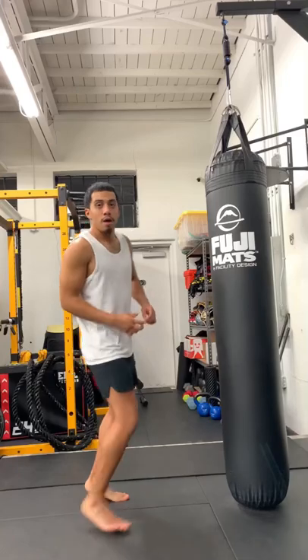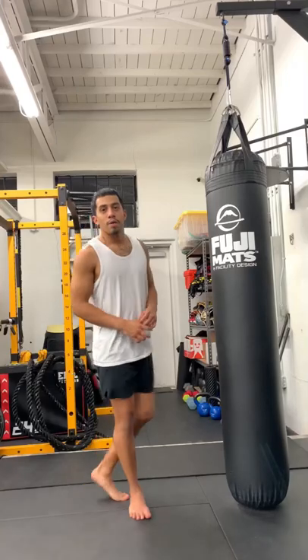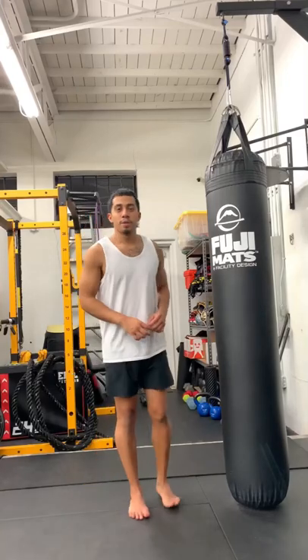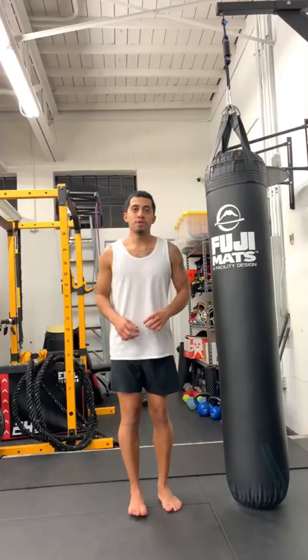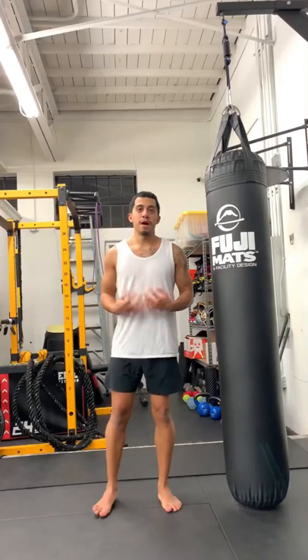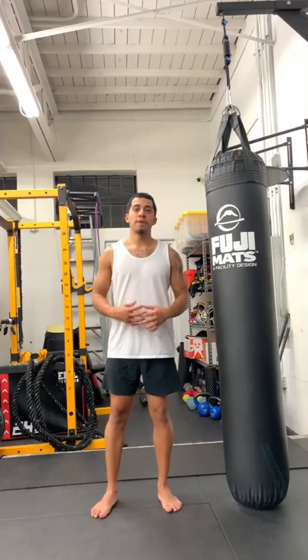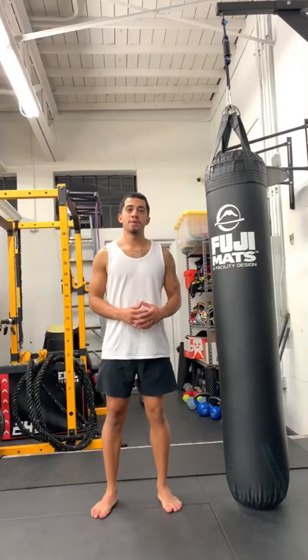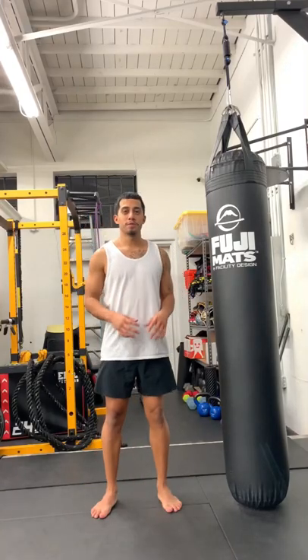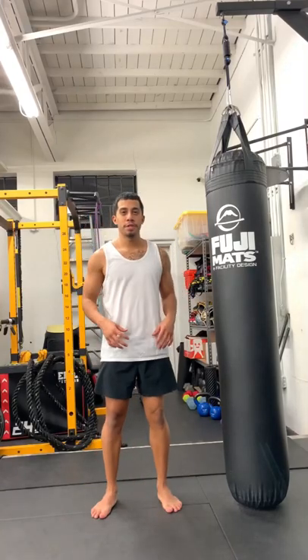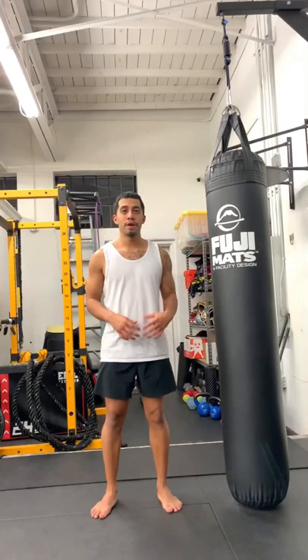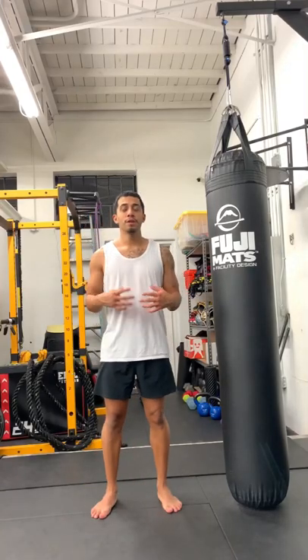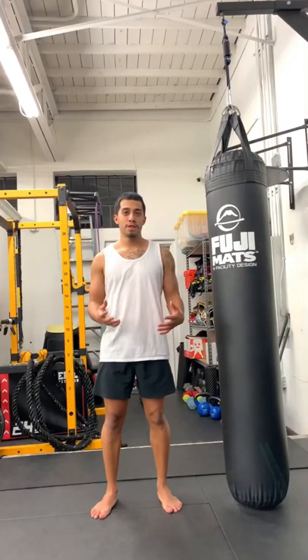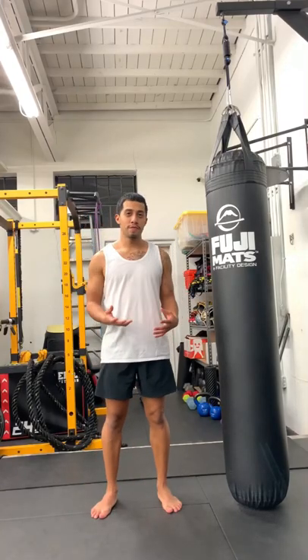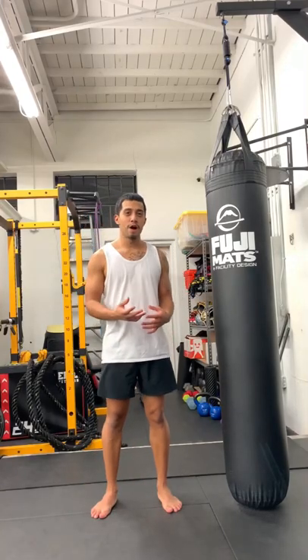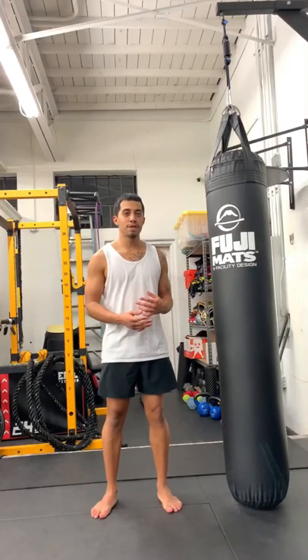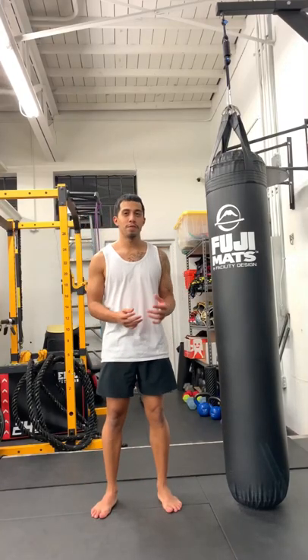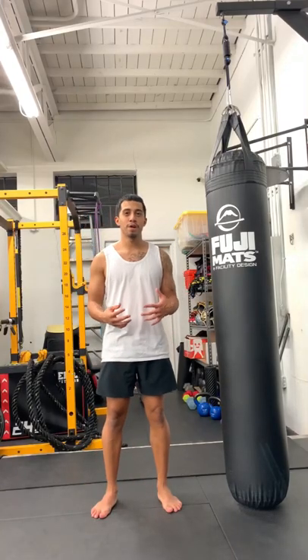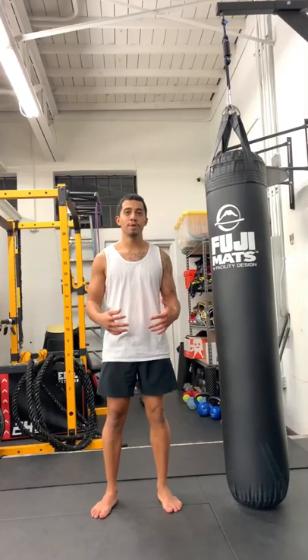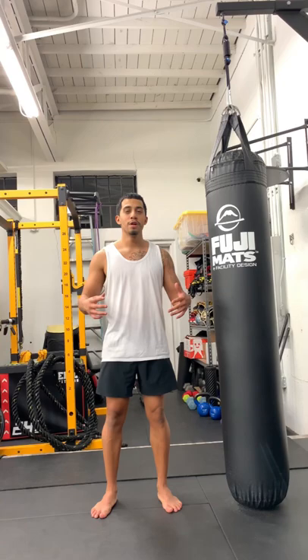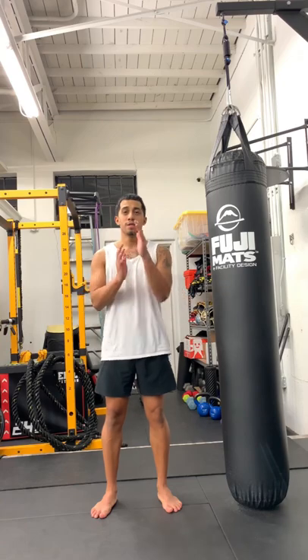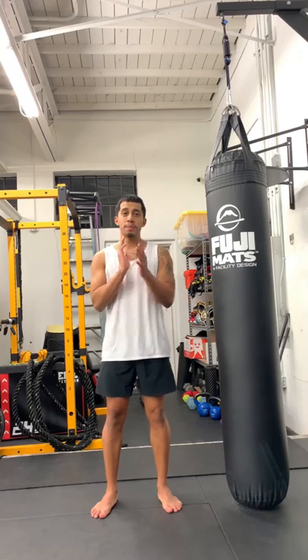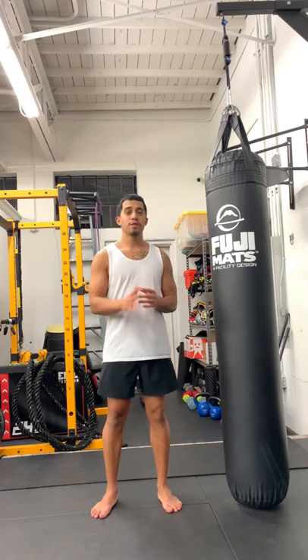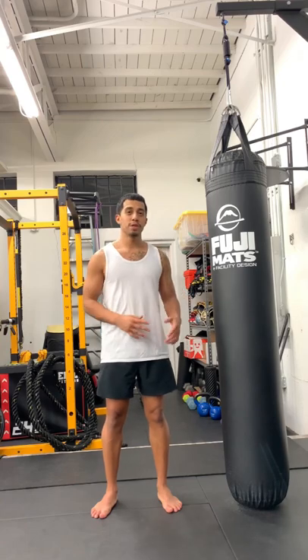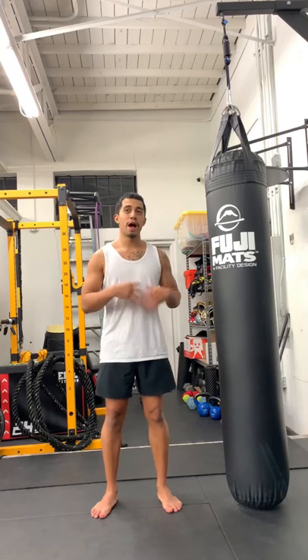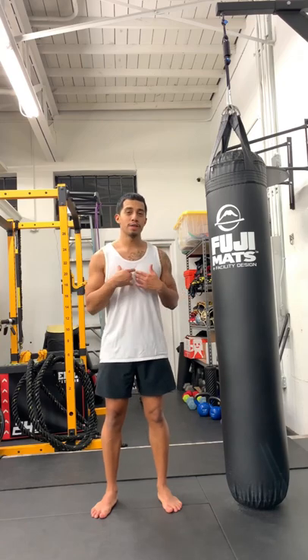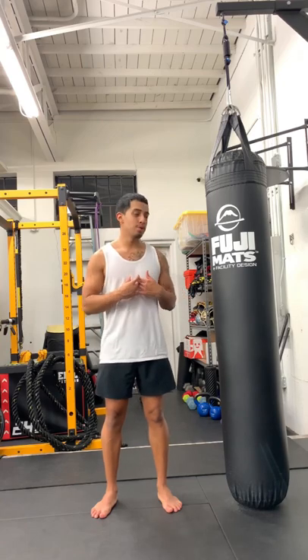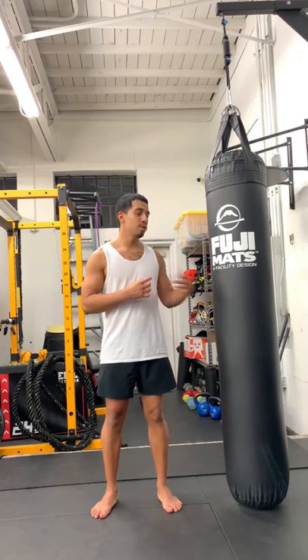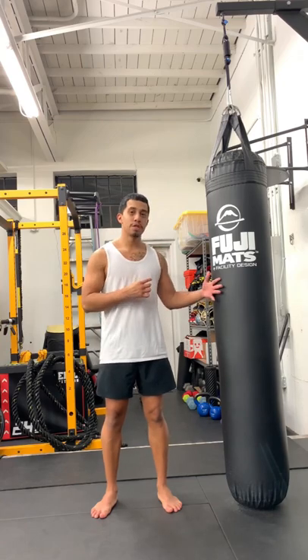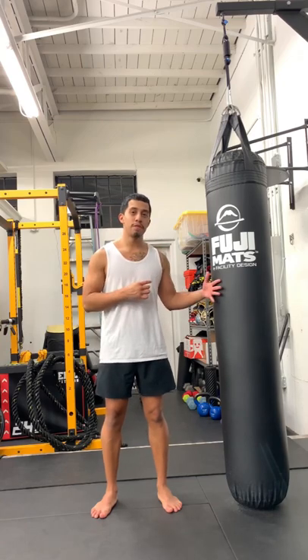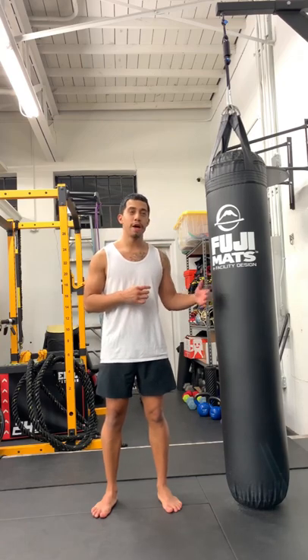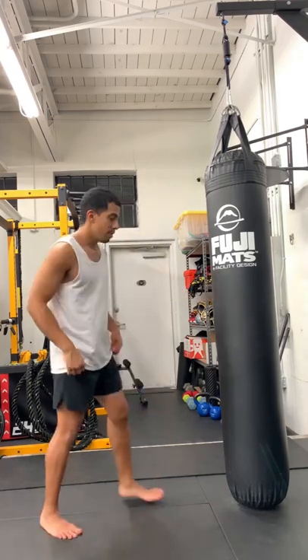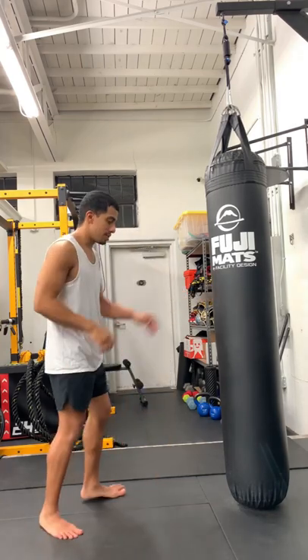What's up YouTube? I'm Sebastian. Welcome to my channel. In today's video I'm gonna share with you a couple teep kick drills that I like to do using the heavy bag.